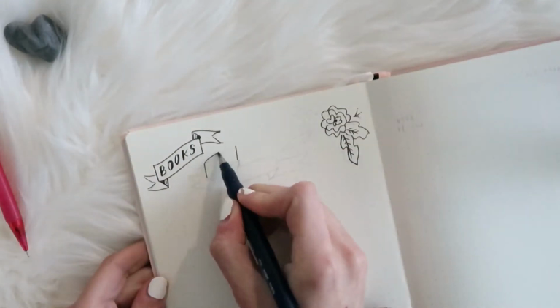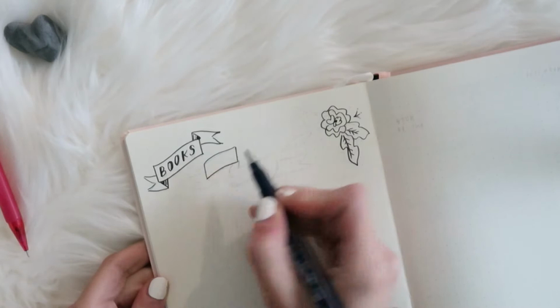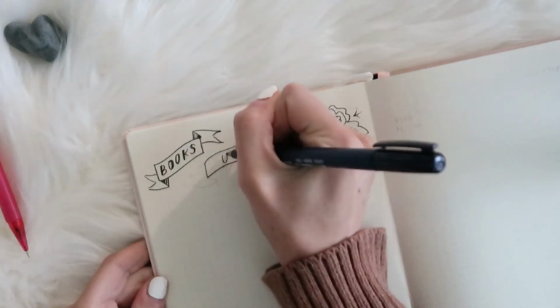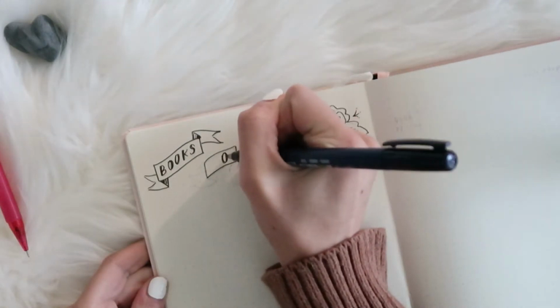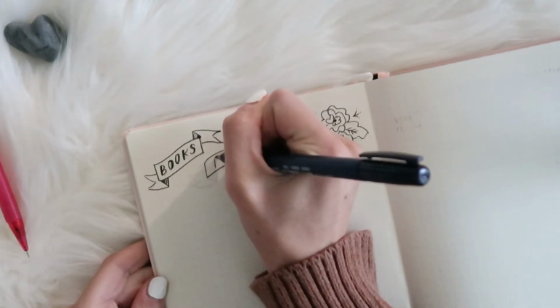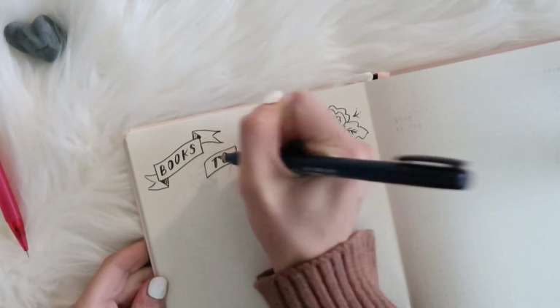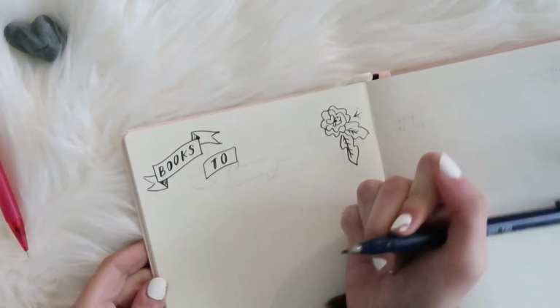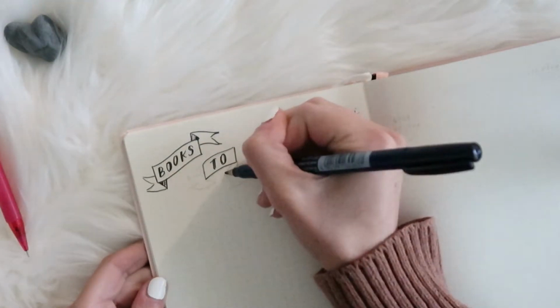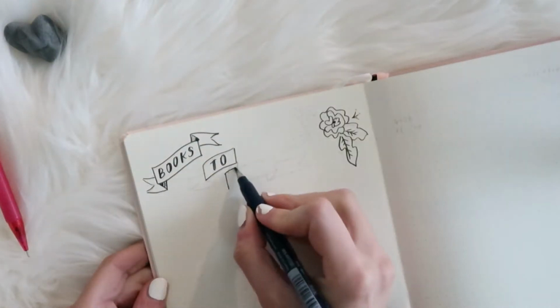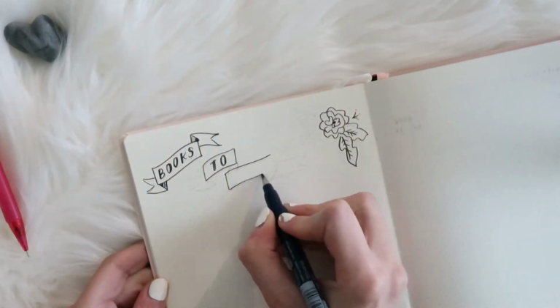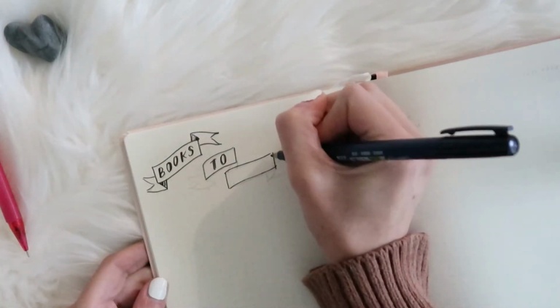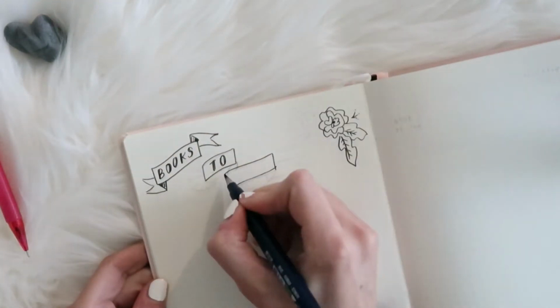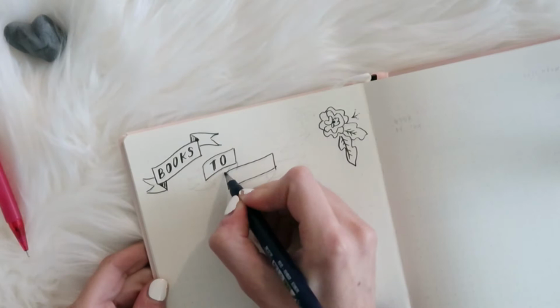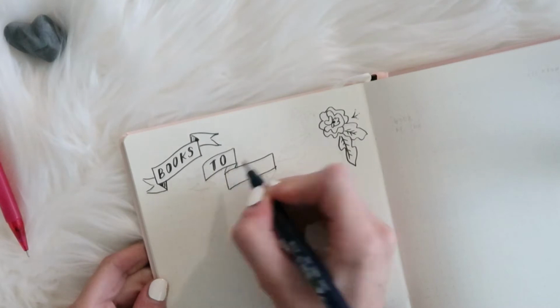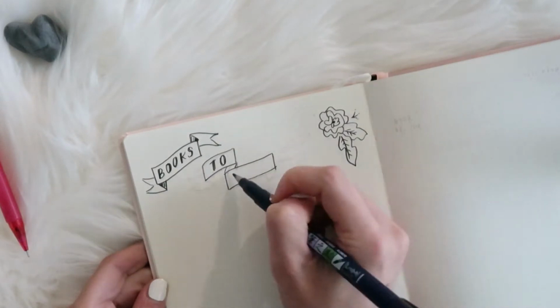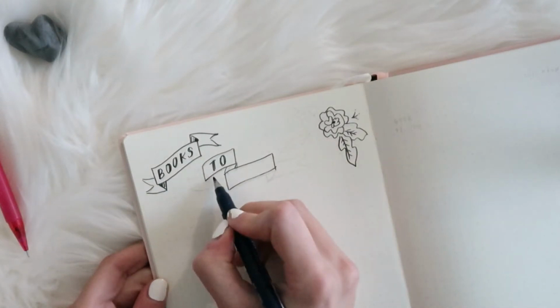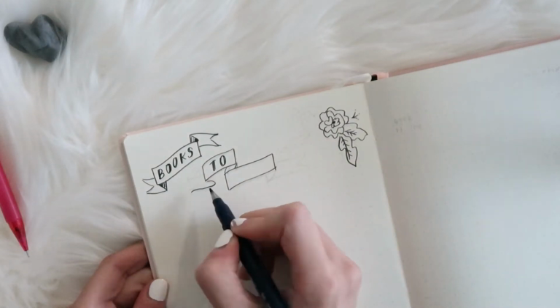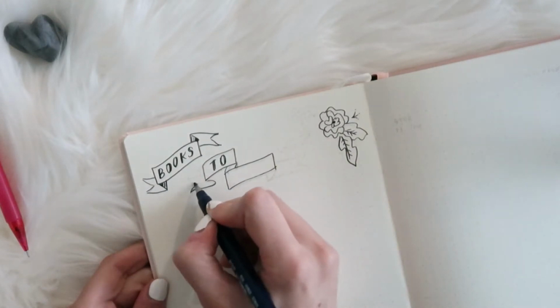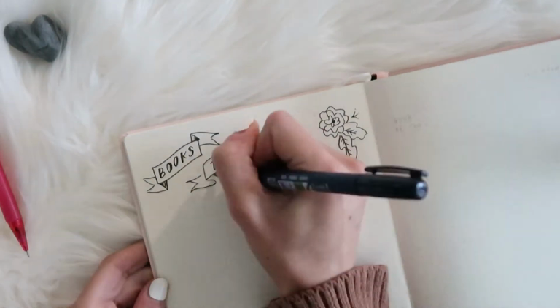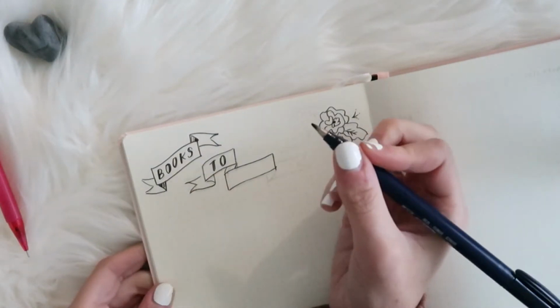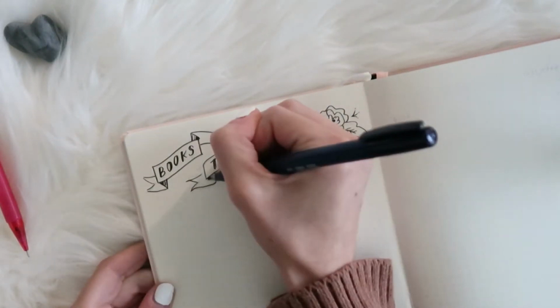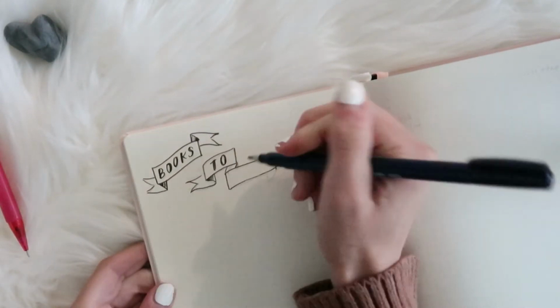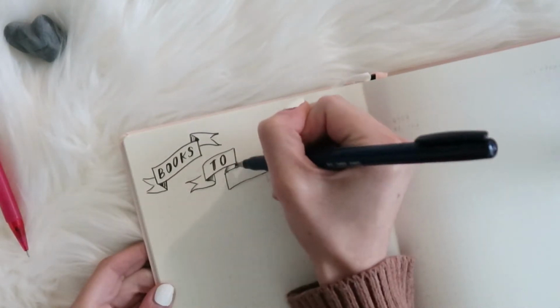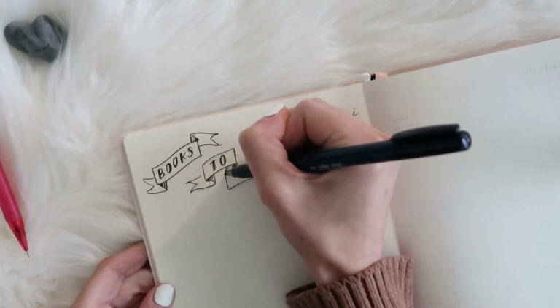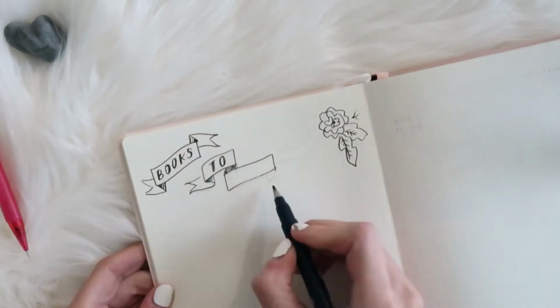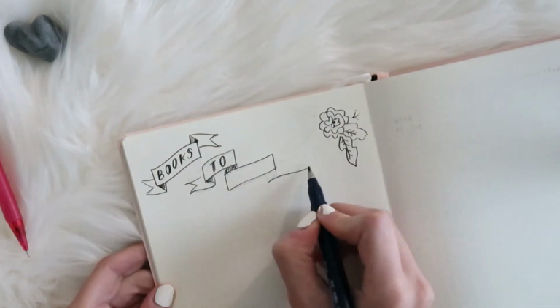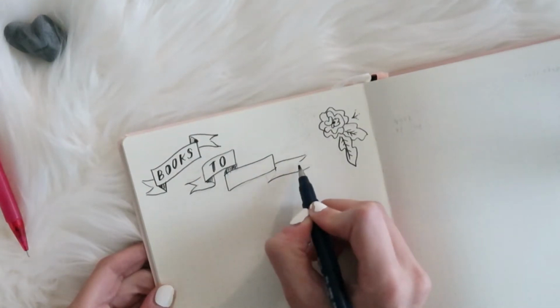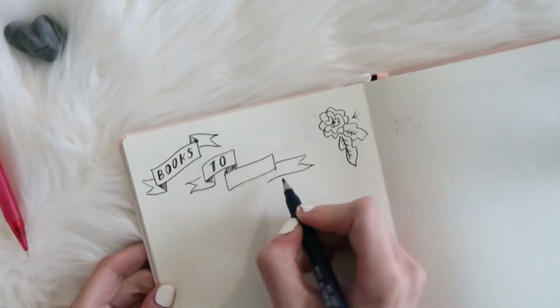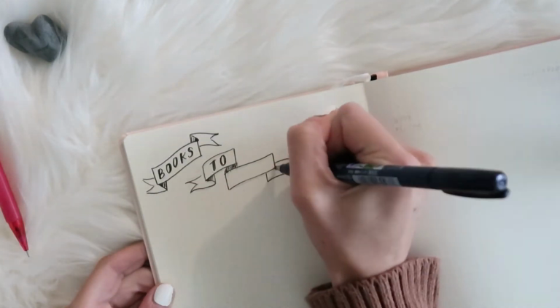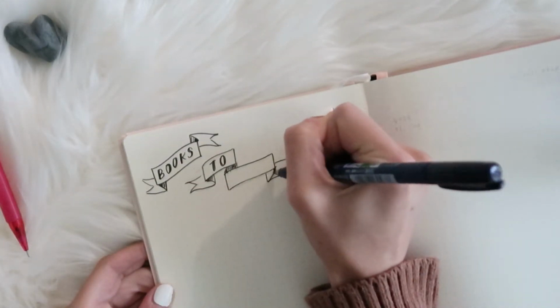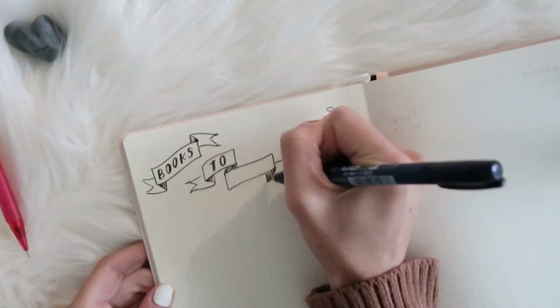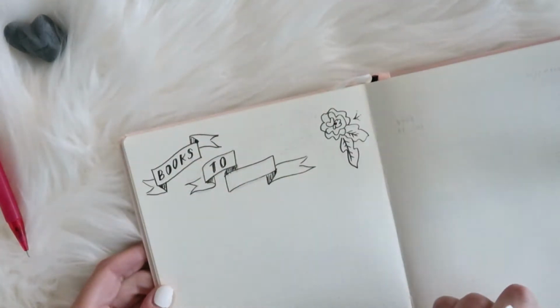And then to trace over my pencil and doodle some flowers, I'll be using my Tombow calligraphy pen. This is definitely my favorite pen to use for any kind of drawing or lettering in all of my planners and journals.